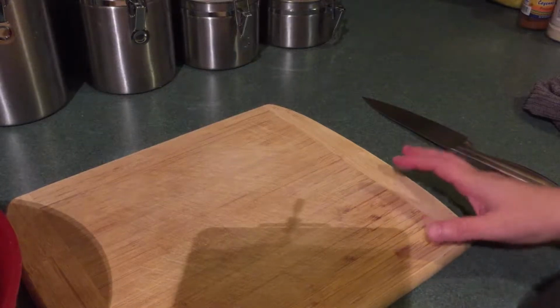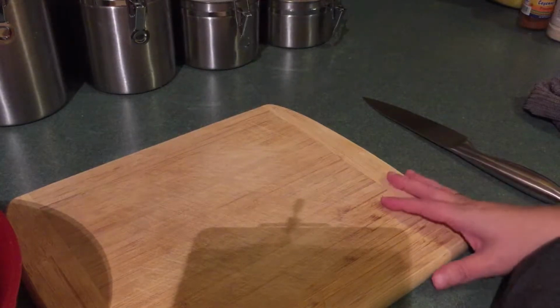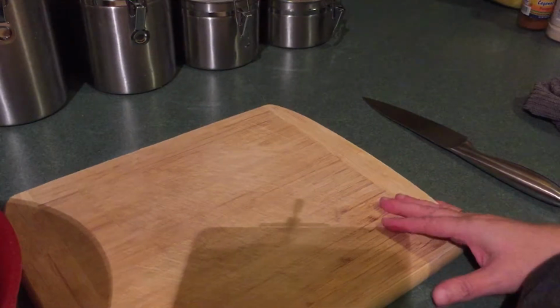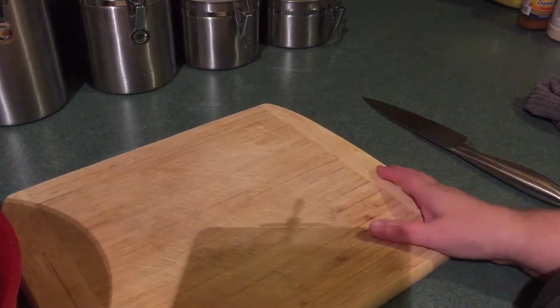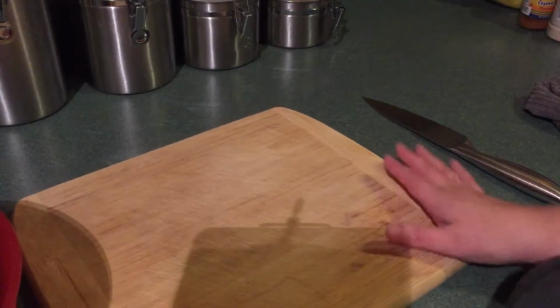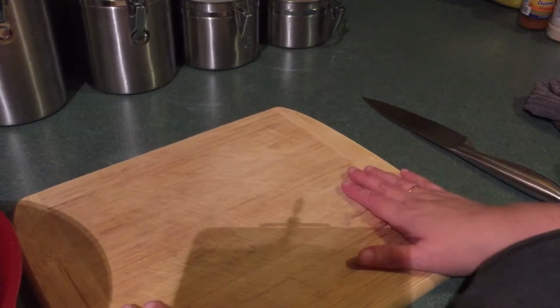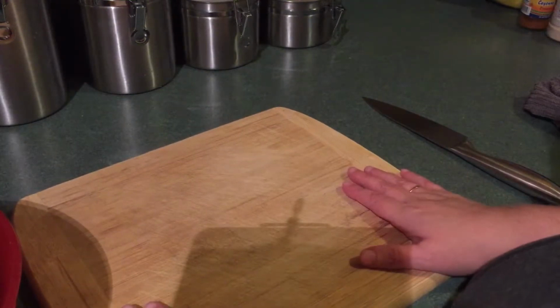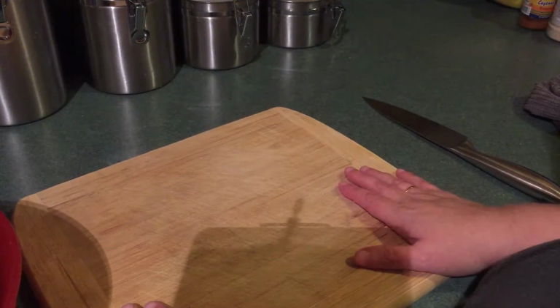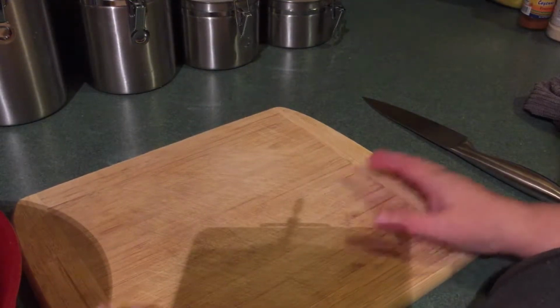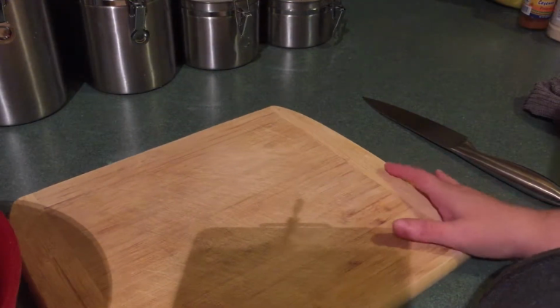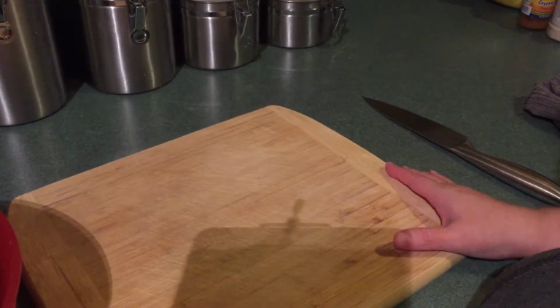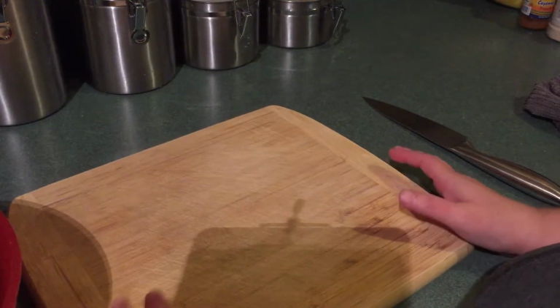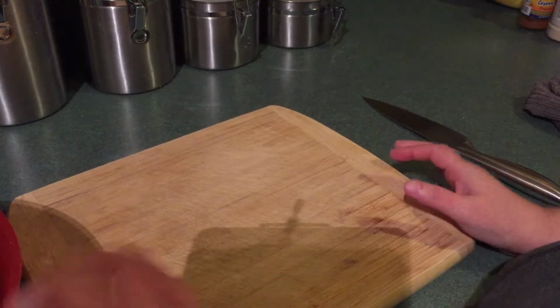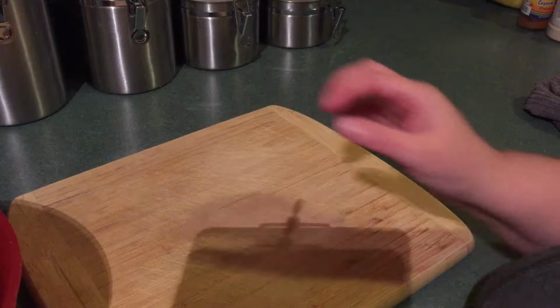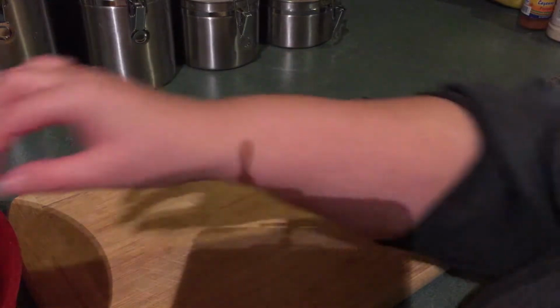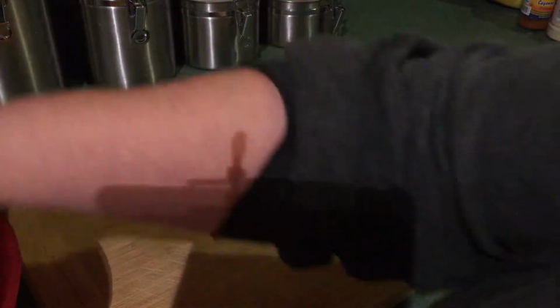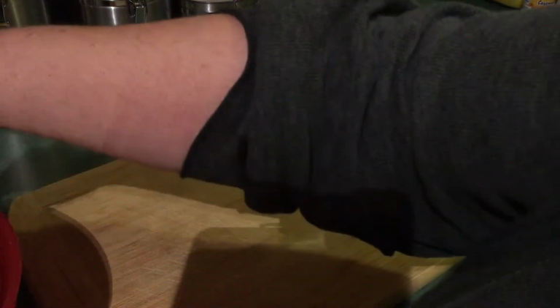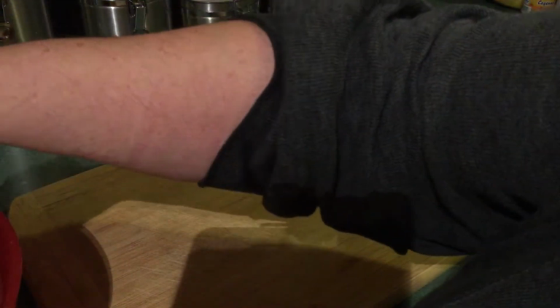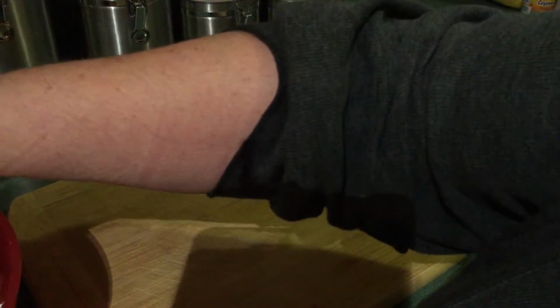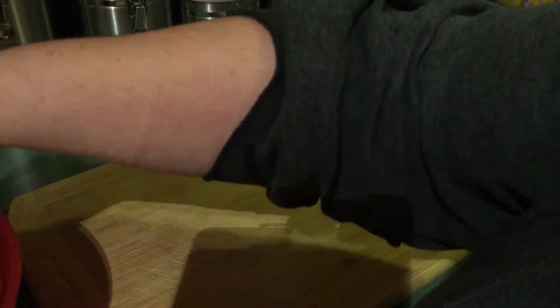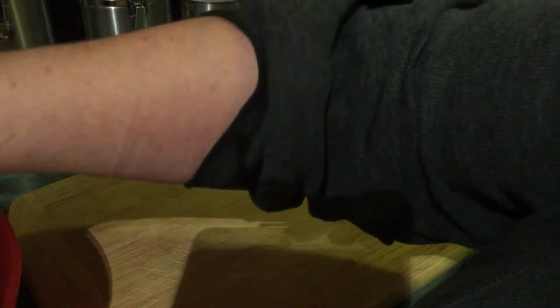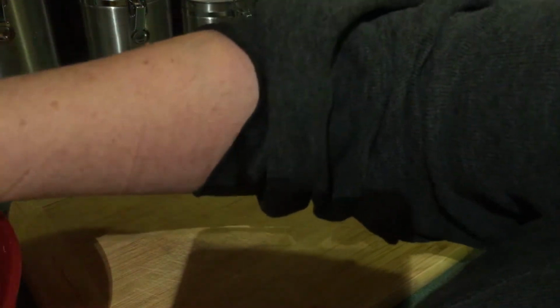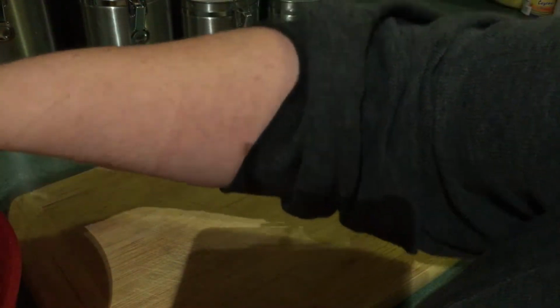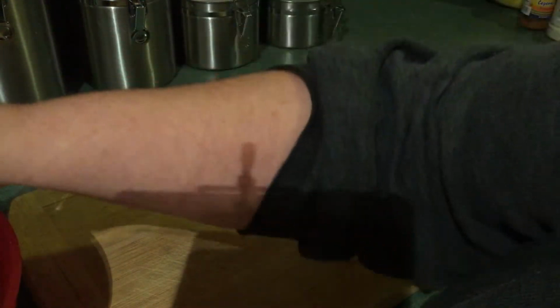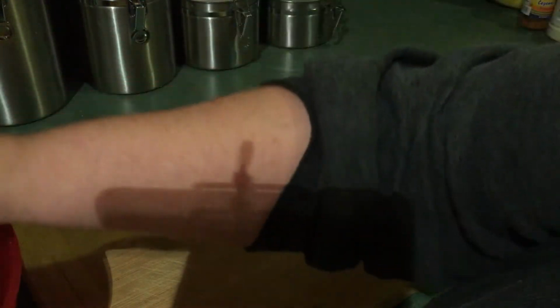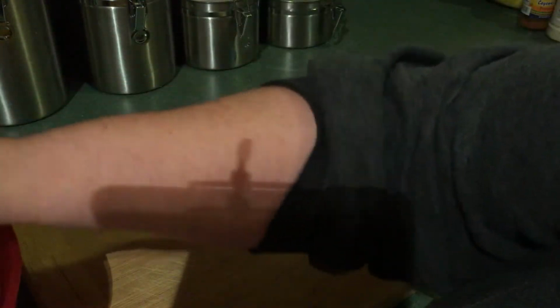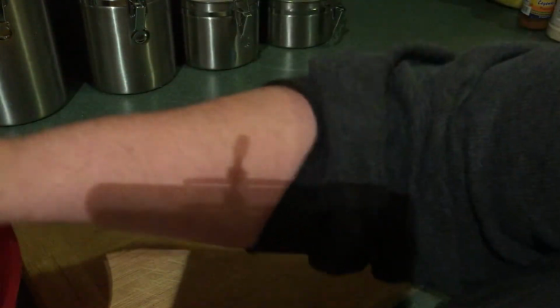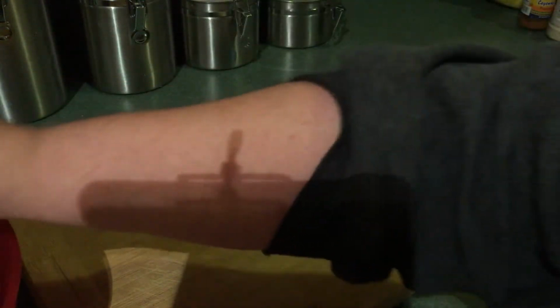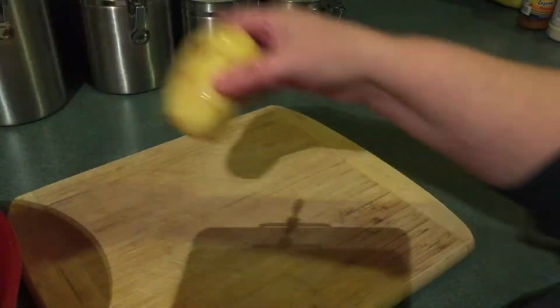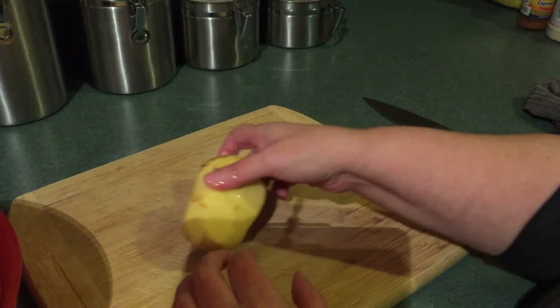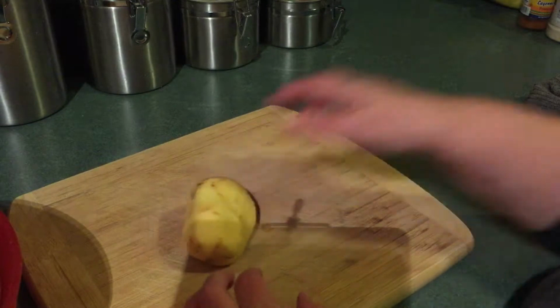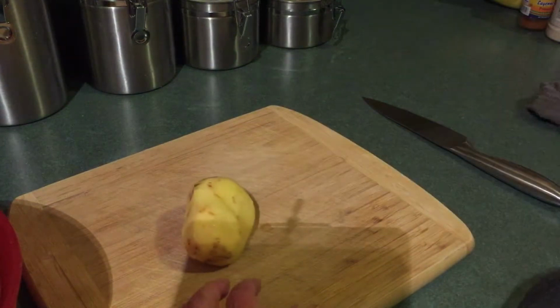Hi guys, welcome back to my channel. I am going to make some potato salad for tonight's dinner and I figure I'll show you how I make my potato salad.